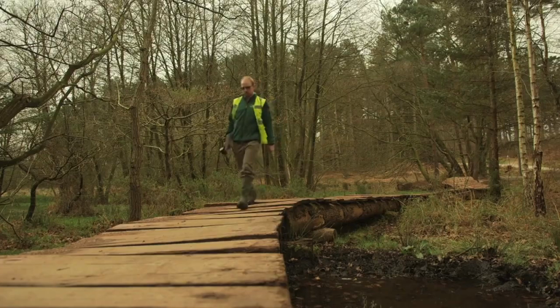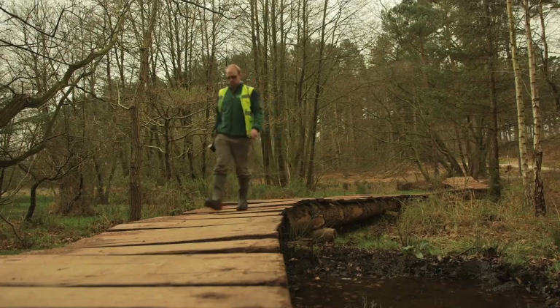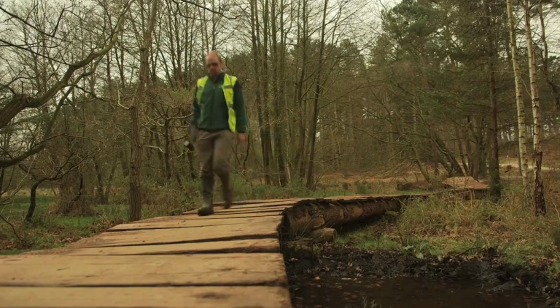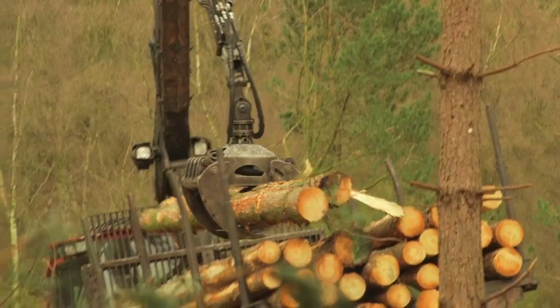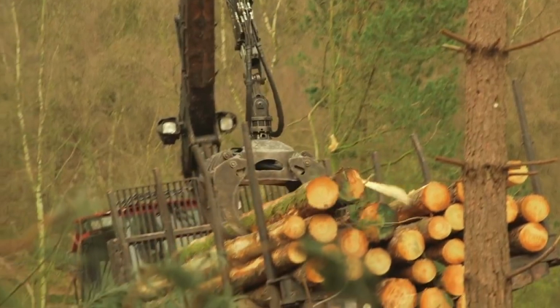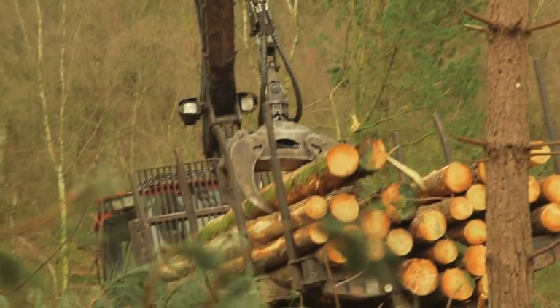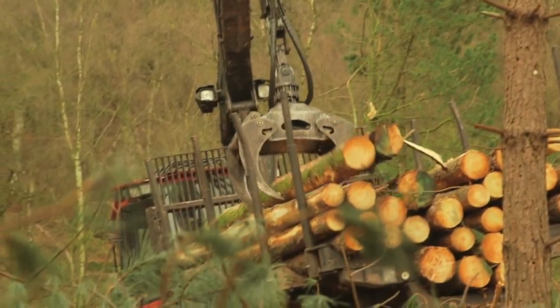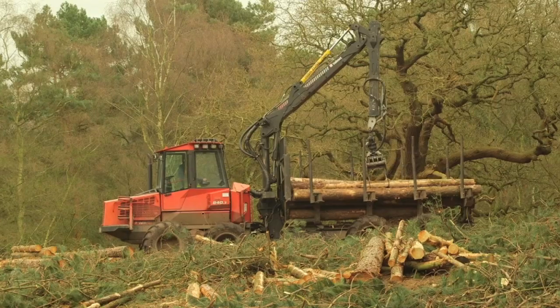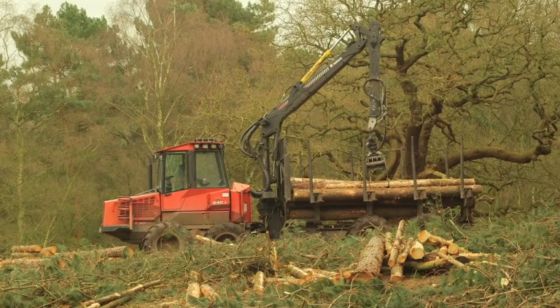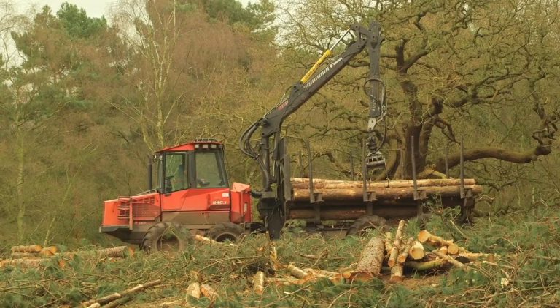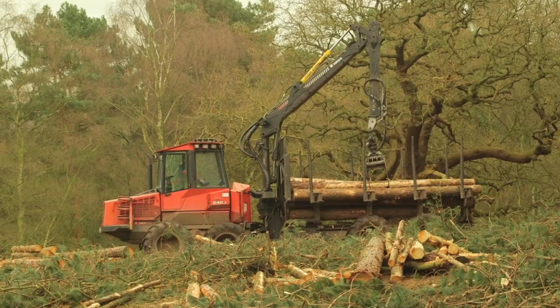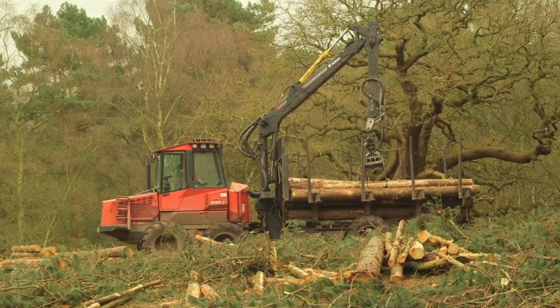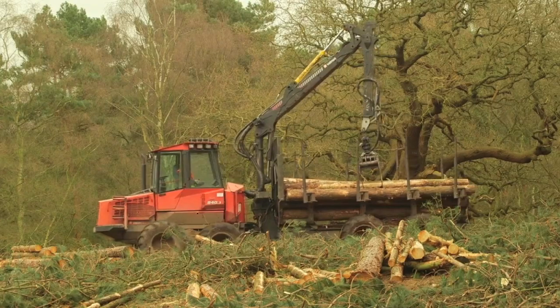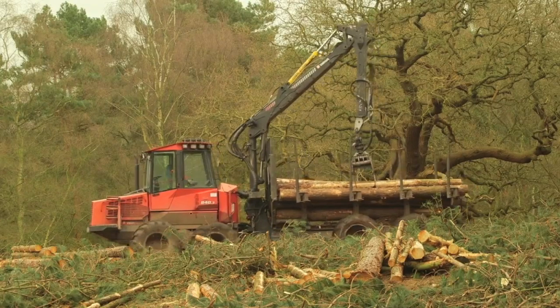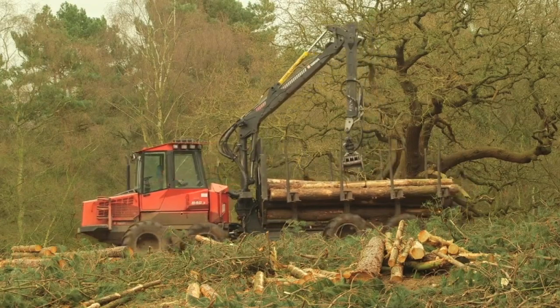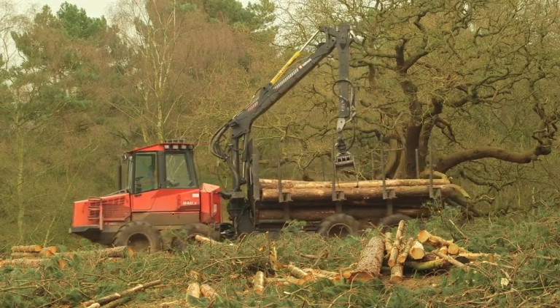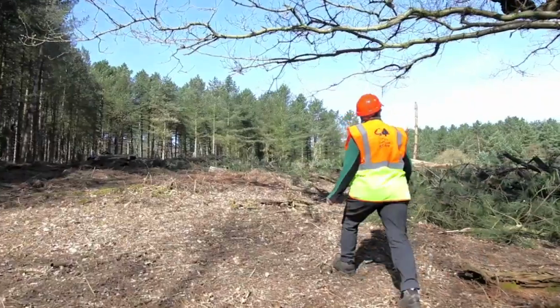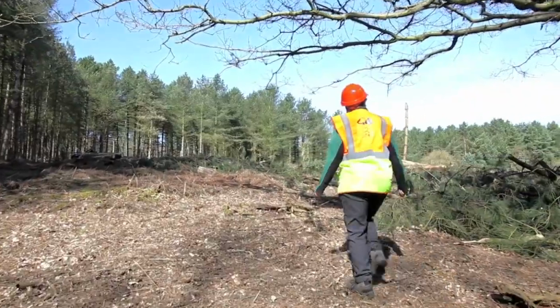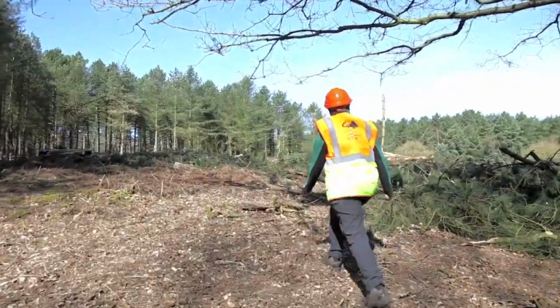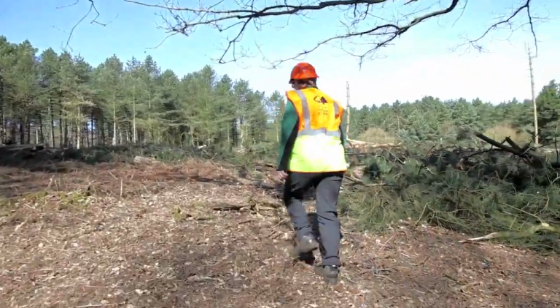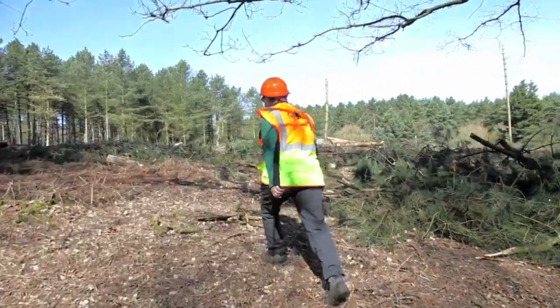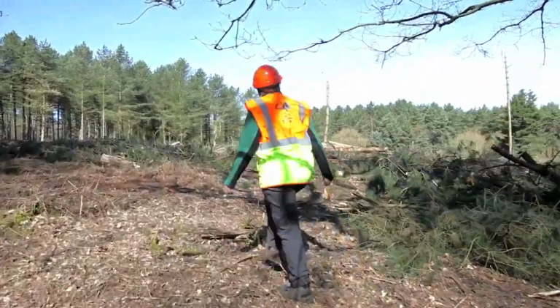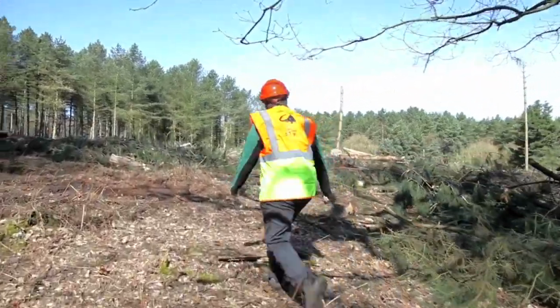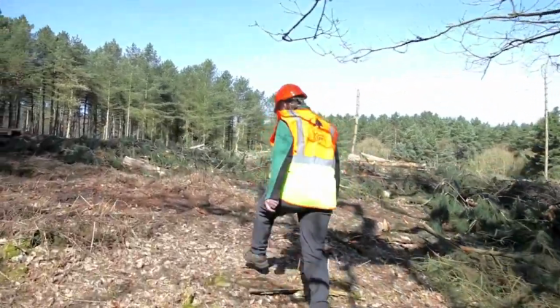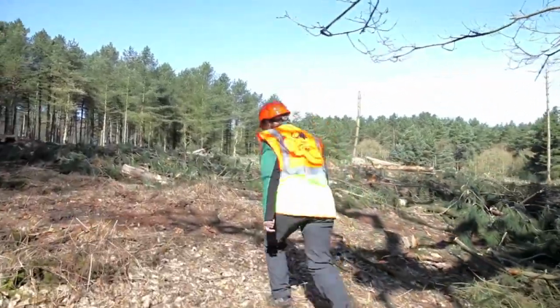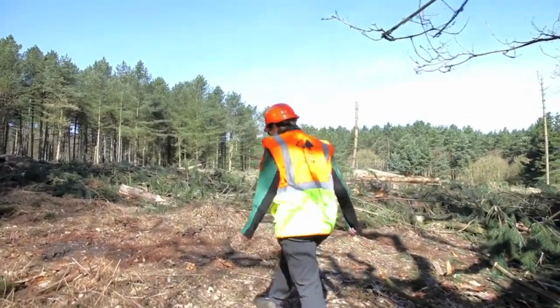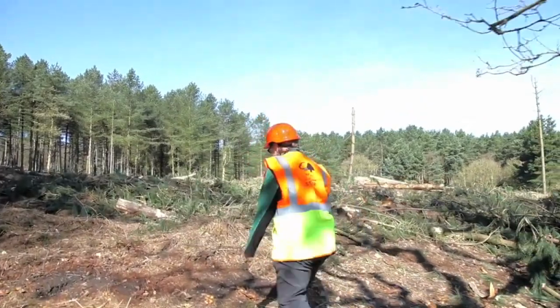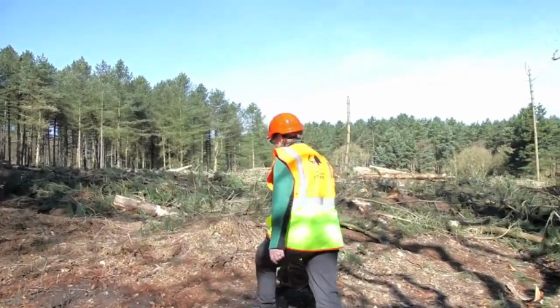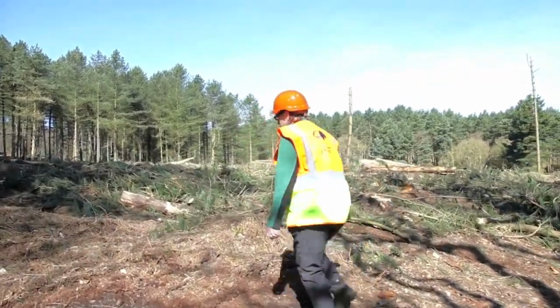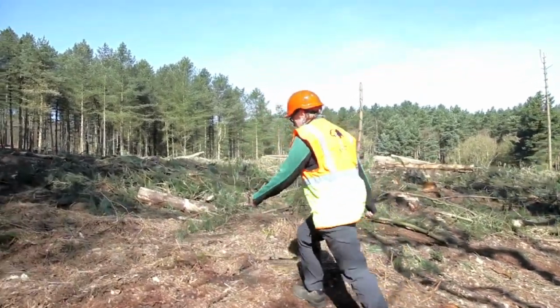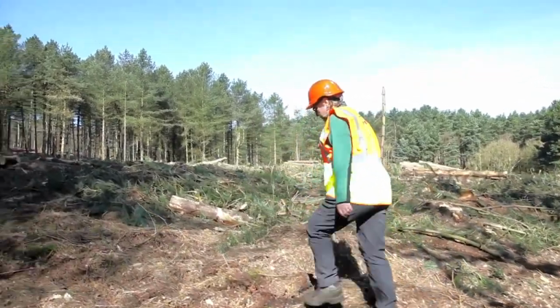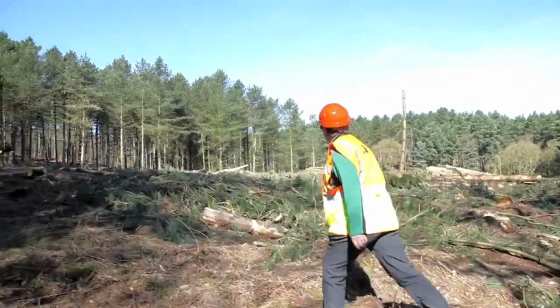If you don't manage woodlands they're not as pleasant to walk in. If you just had a woodland that was growing and was never thinned, or never clear-felled to provide the odd open gap as you walk through, you'd have just wall-to-wall trees.